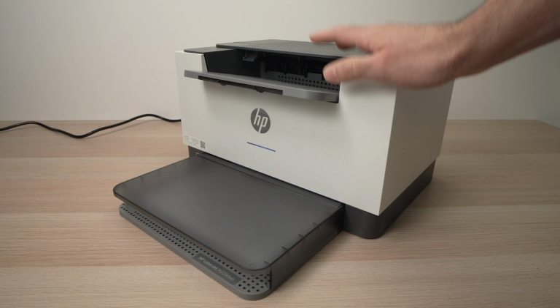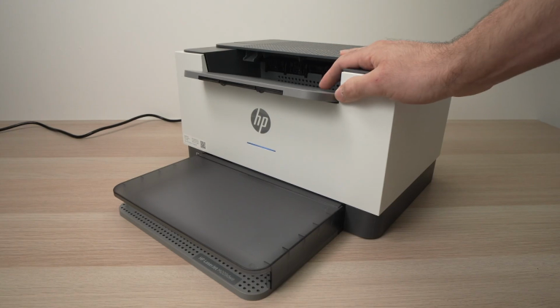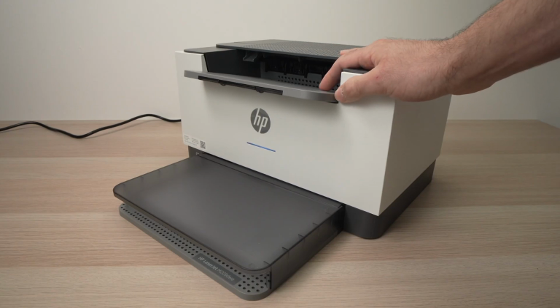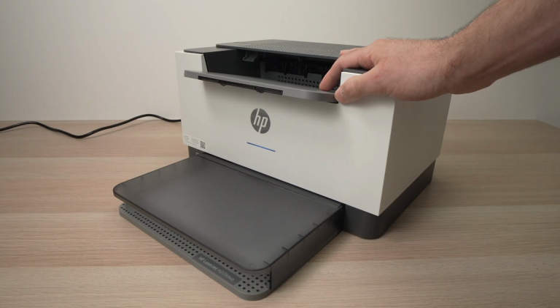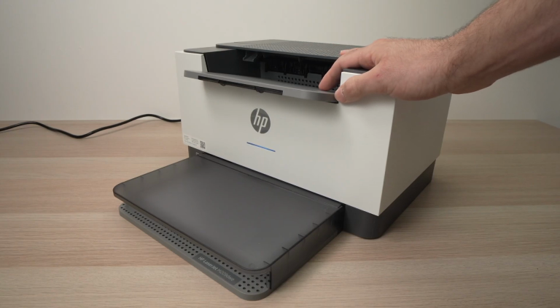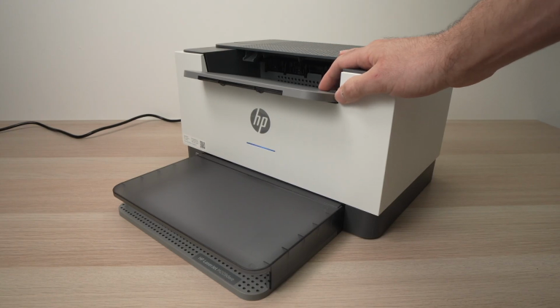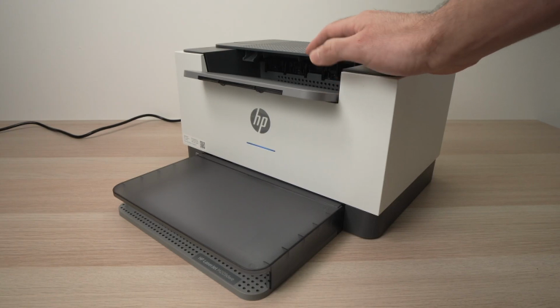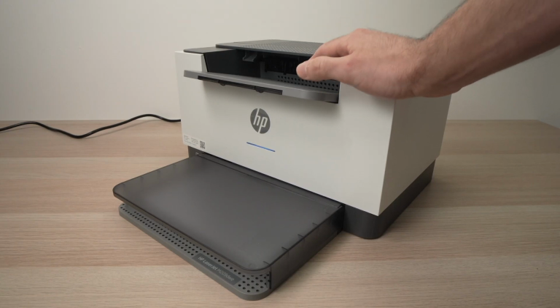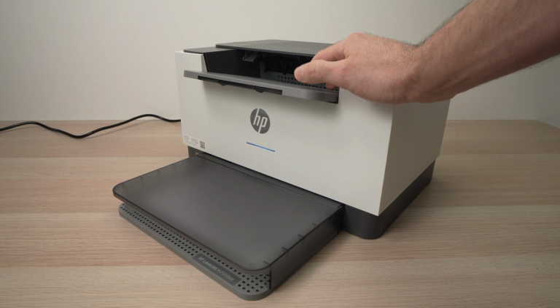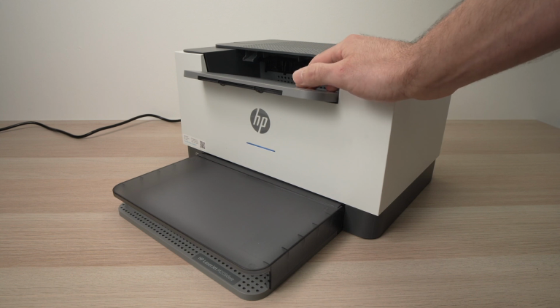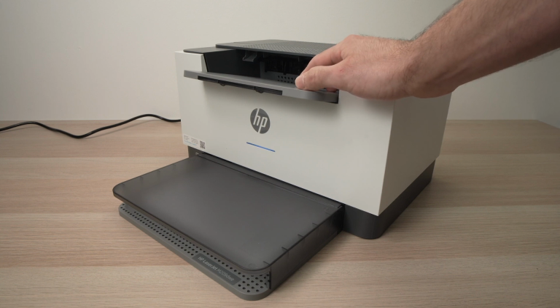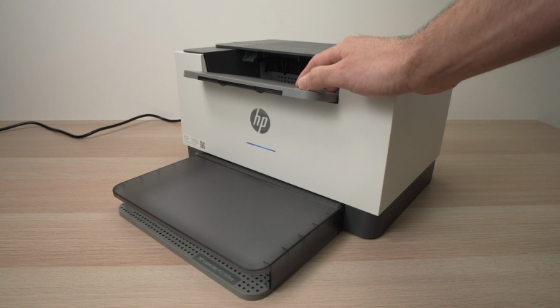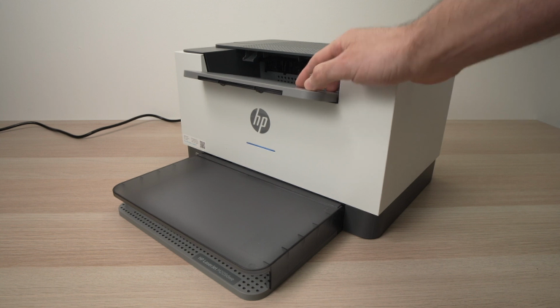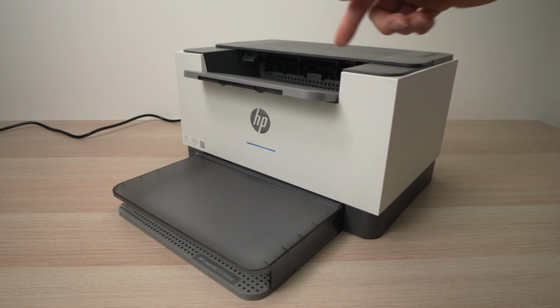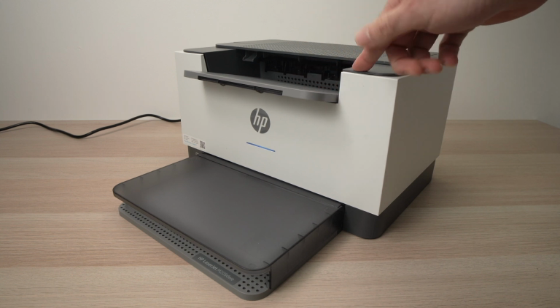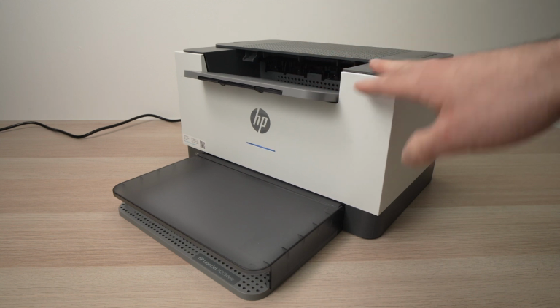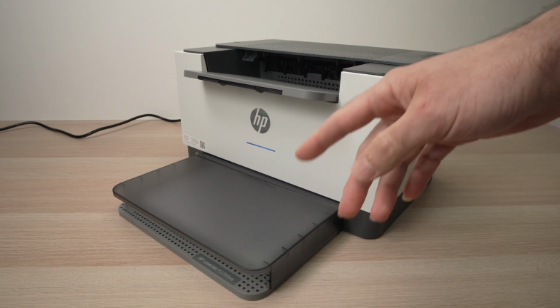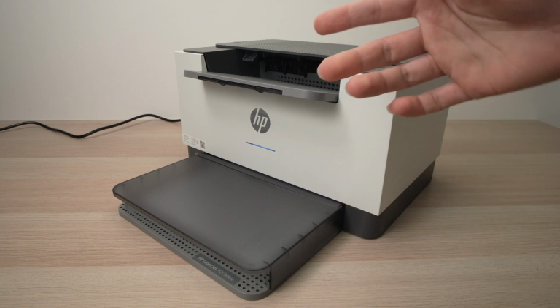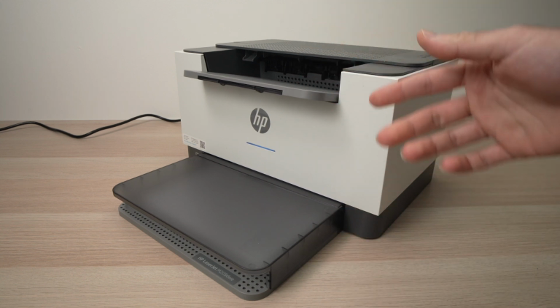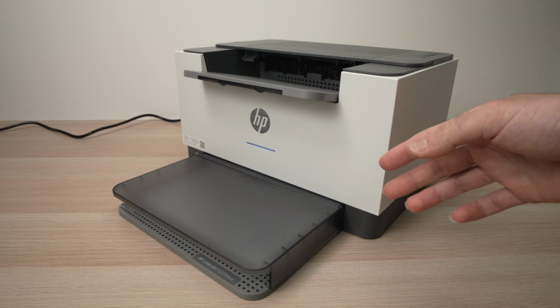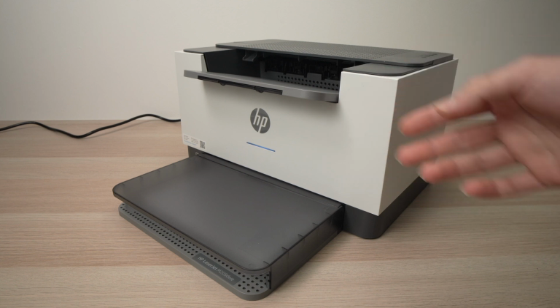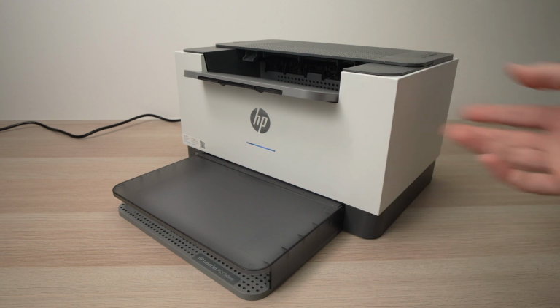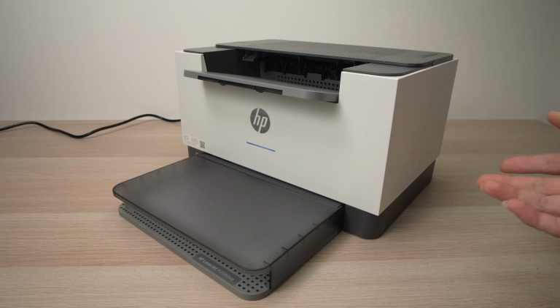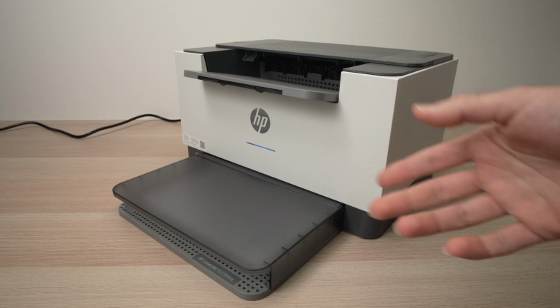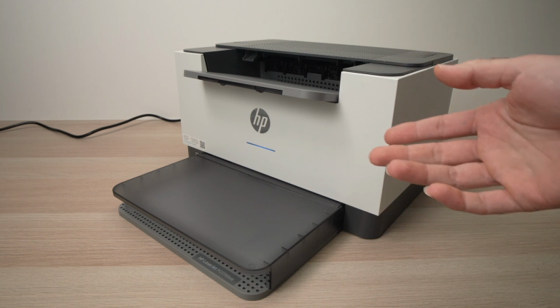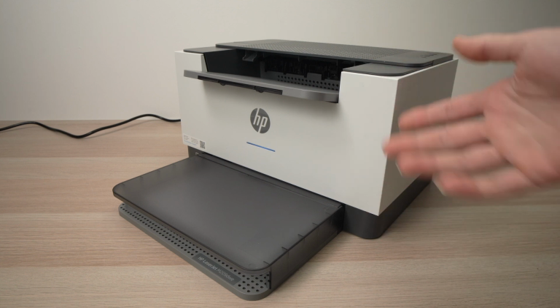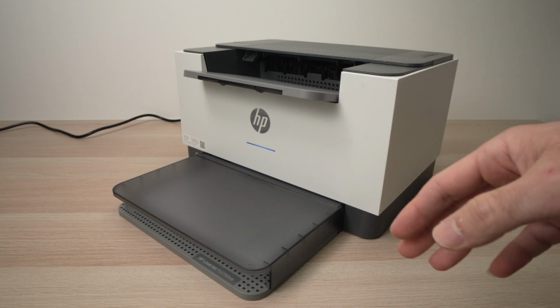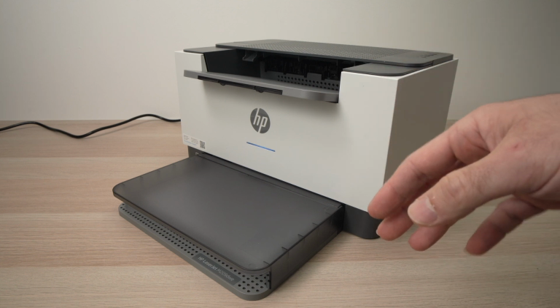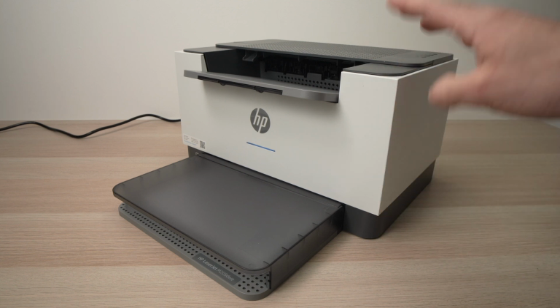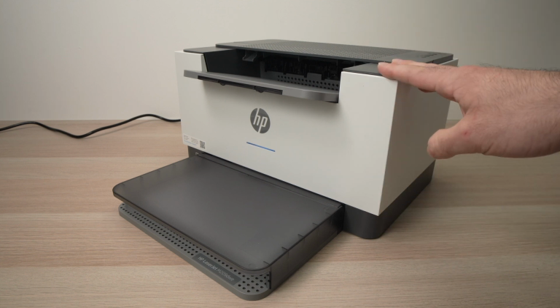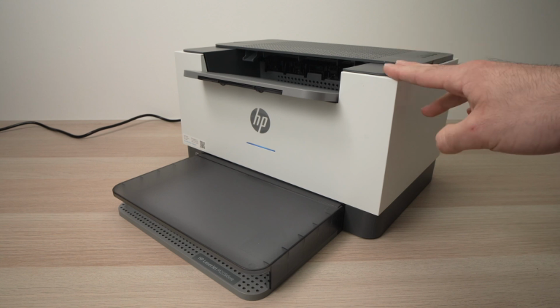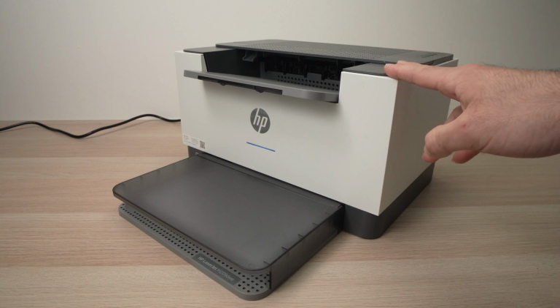In this video I'll show you how to reset your HP LaserJet M209-DEE printer in case you want to start the pairing again with a new device and start fresh. Let me show you how to do it.